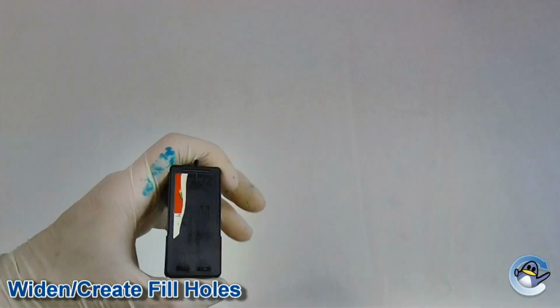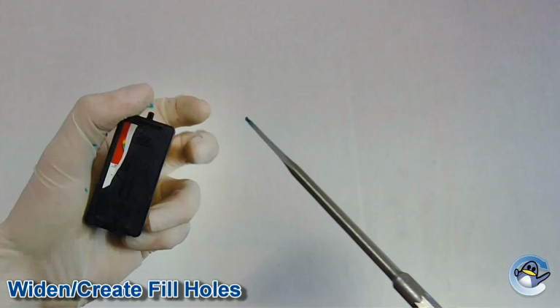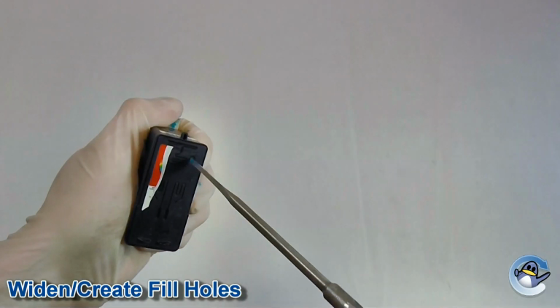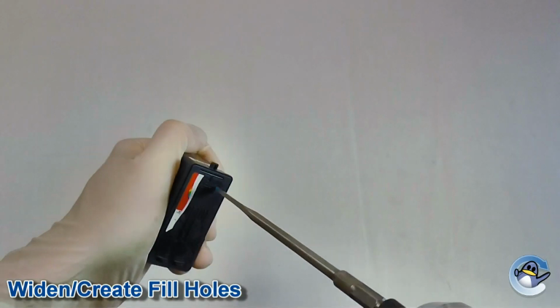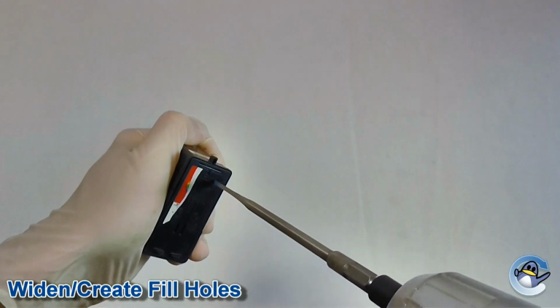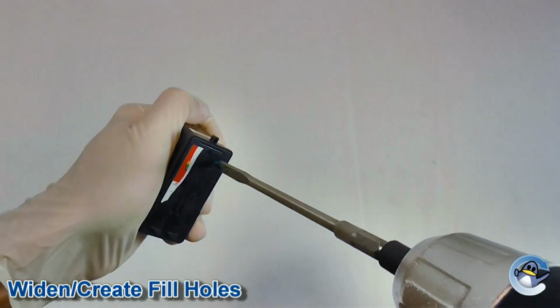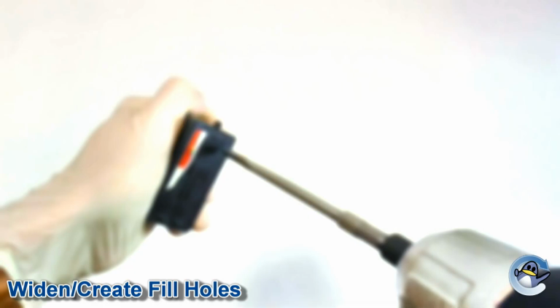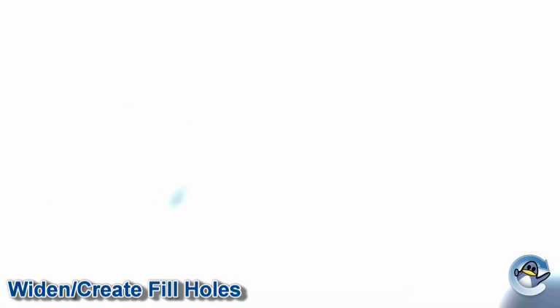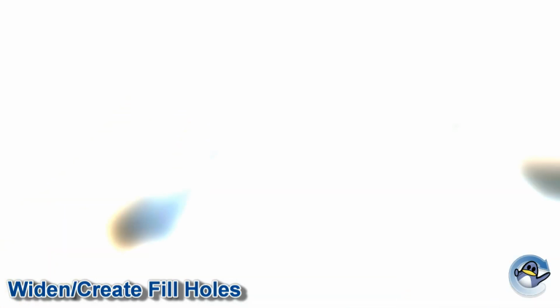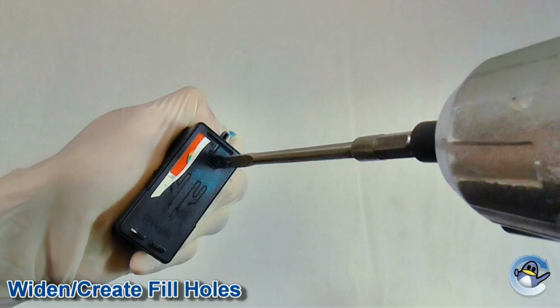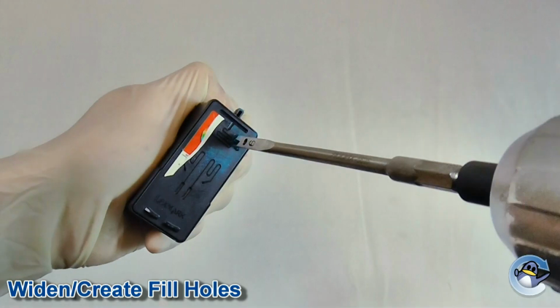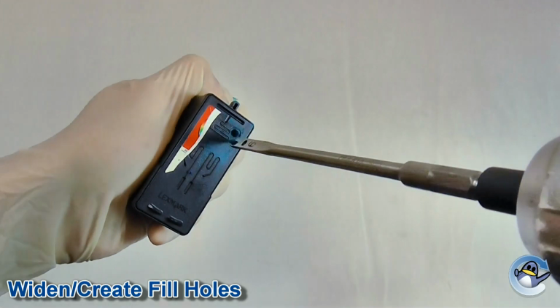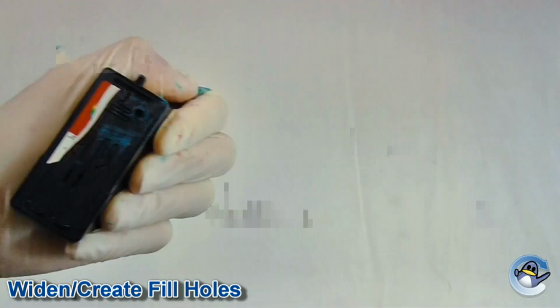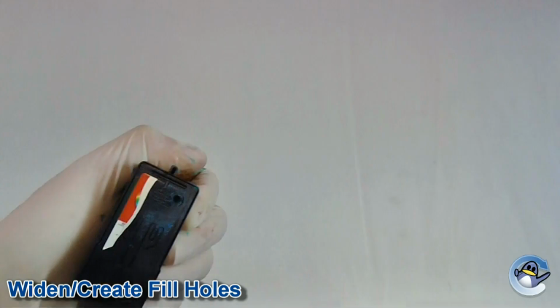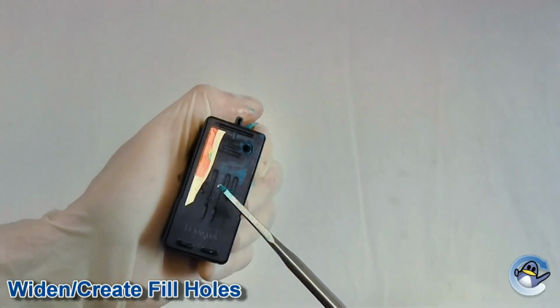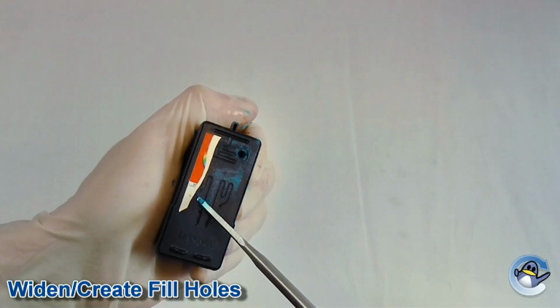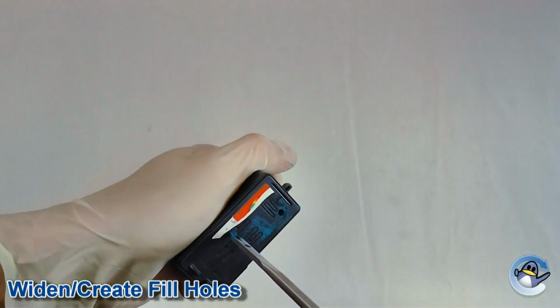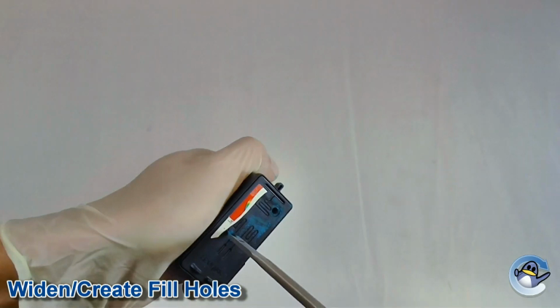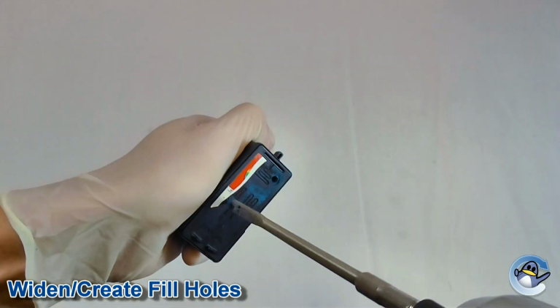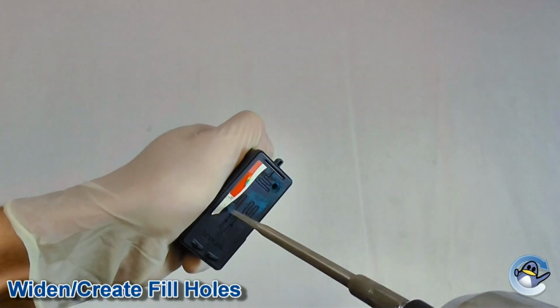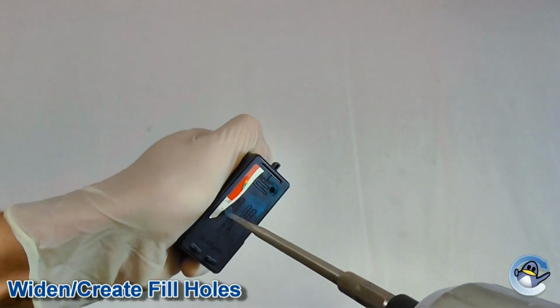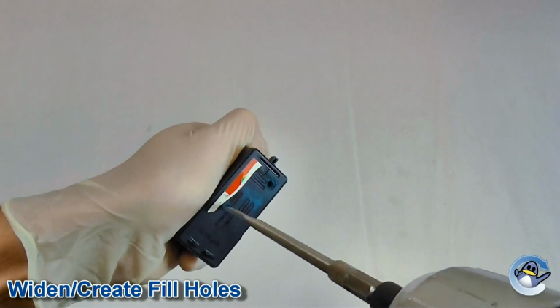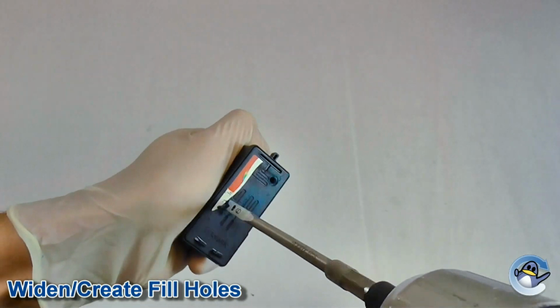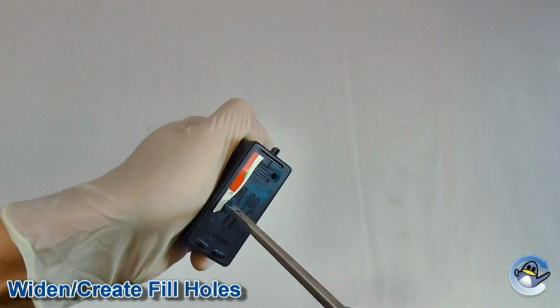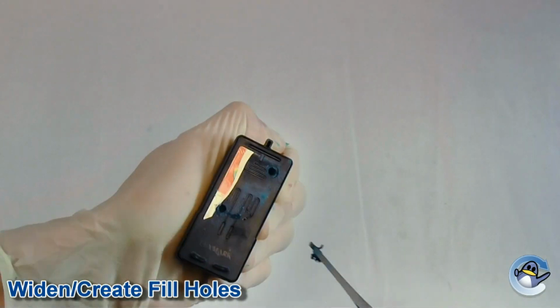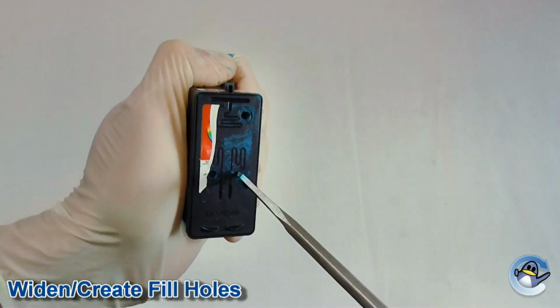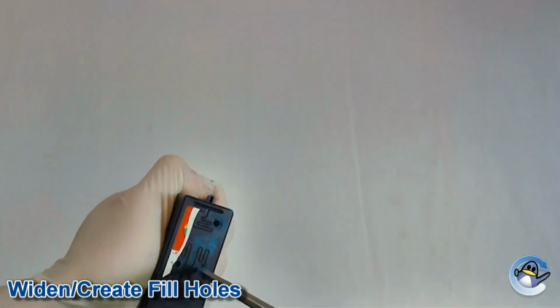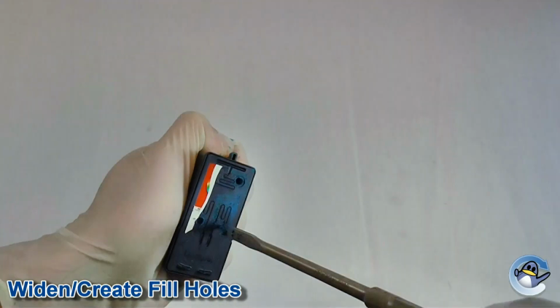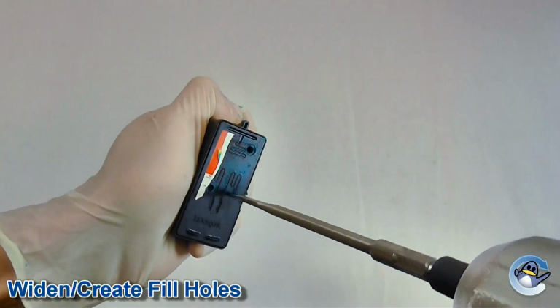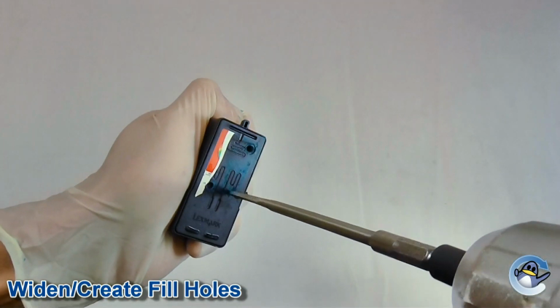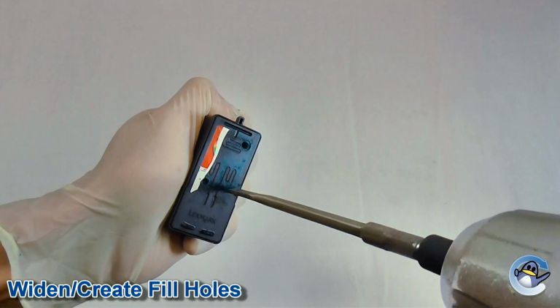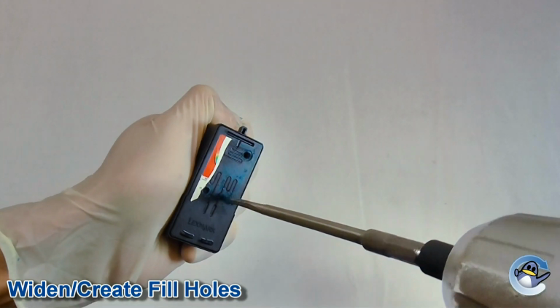Unless you have a particularly thin needle attached to your syringe, you will need to widen the fill hole. I recommend using a two millimeter drill piece or a square shafted awl.